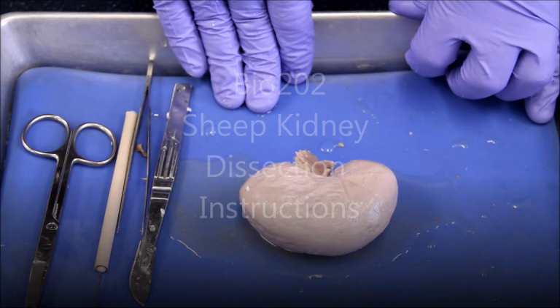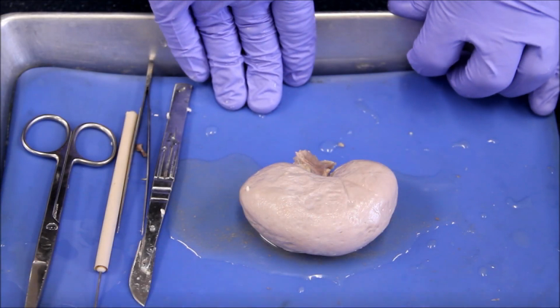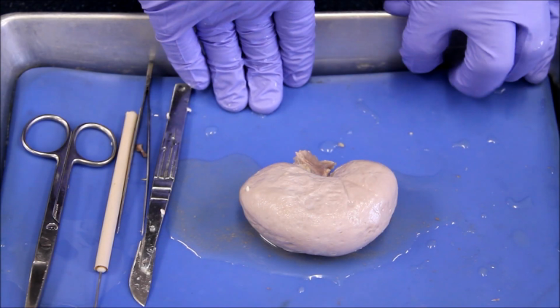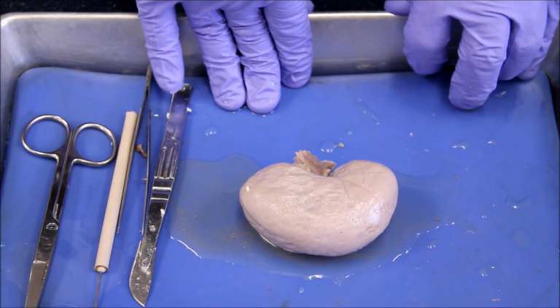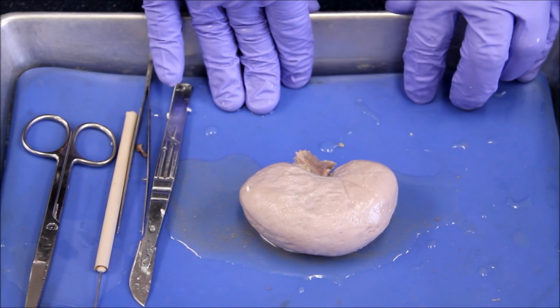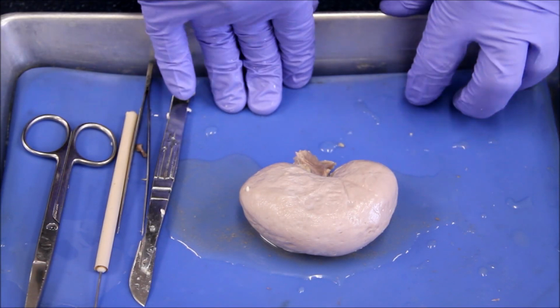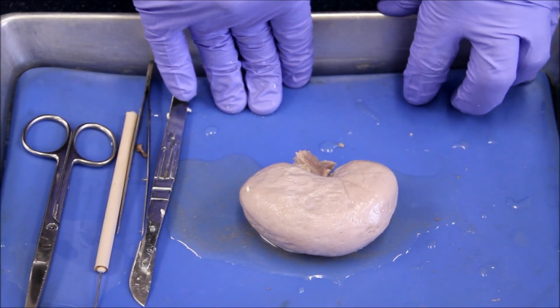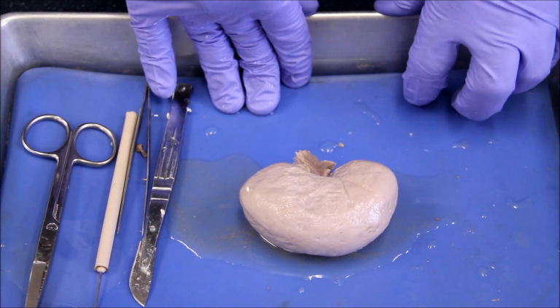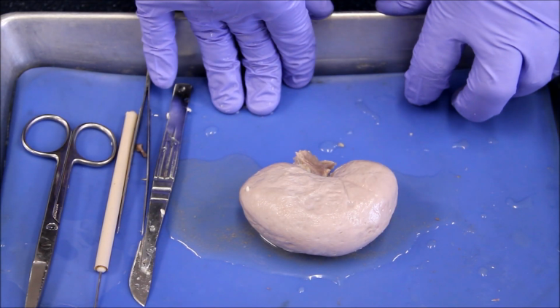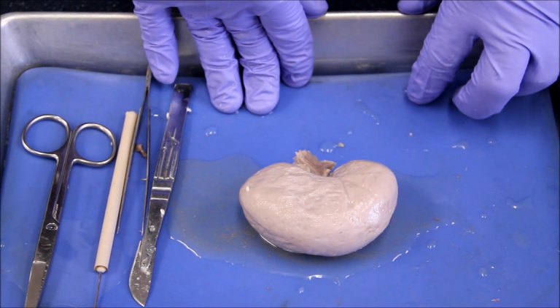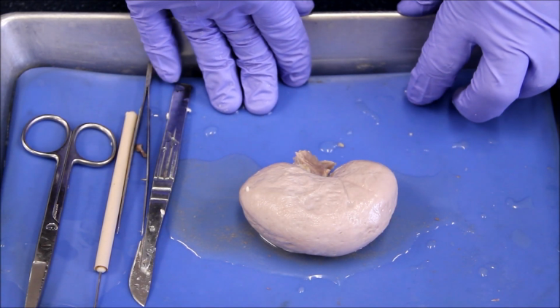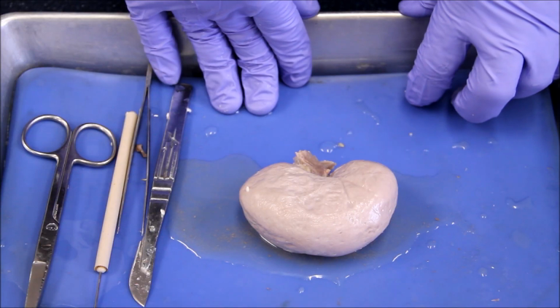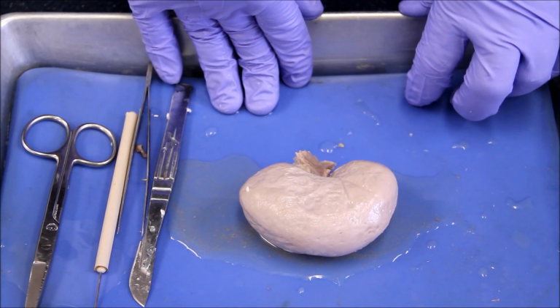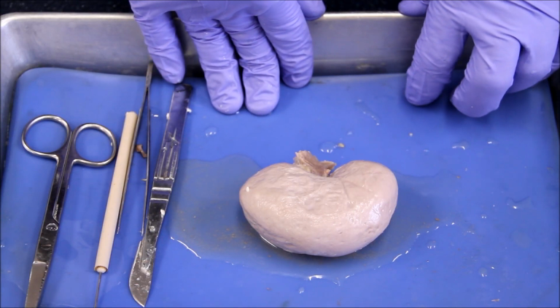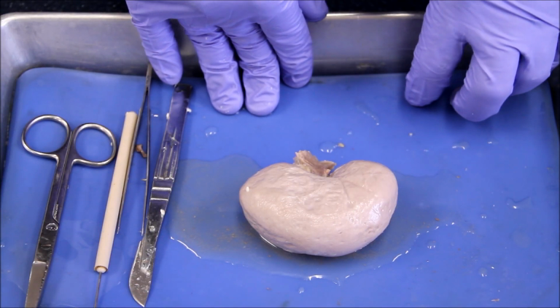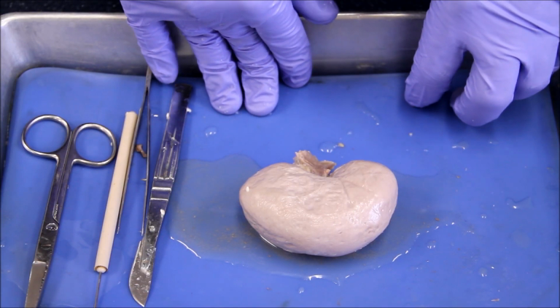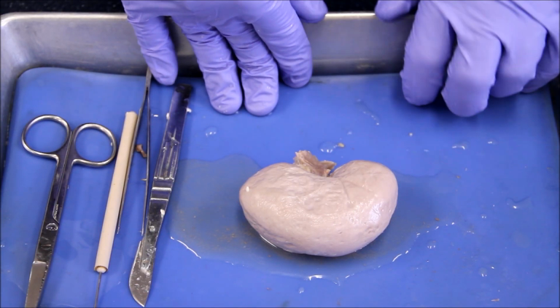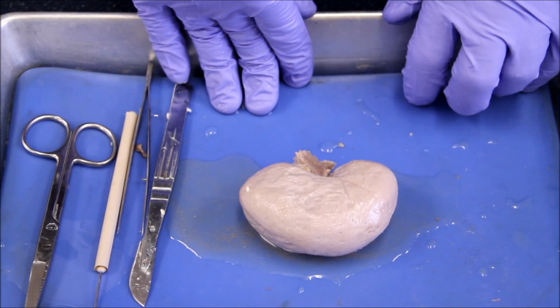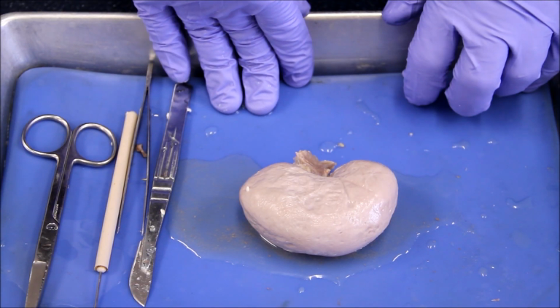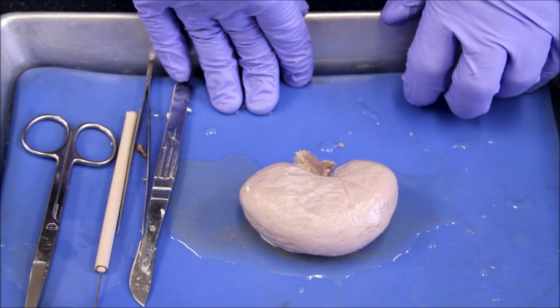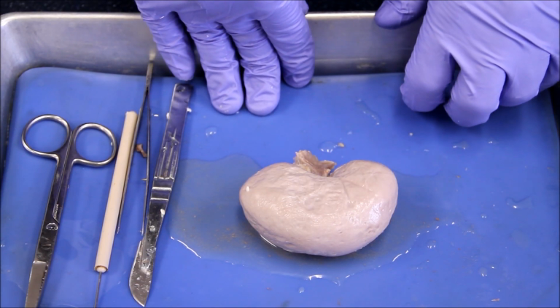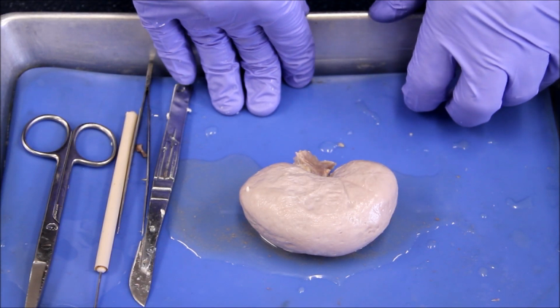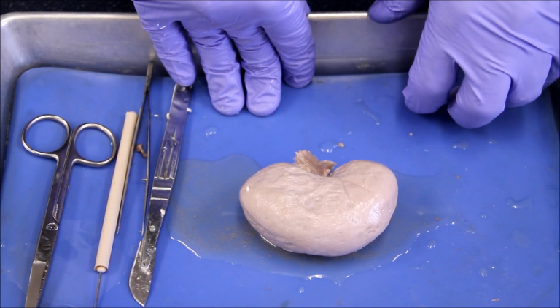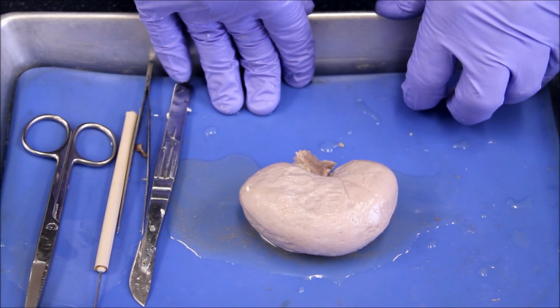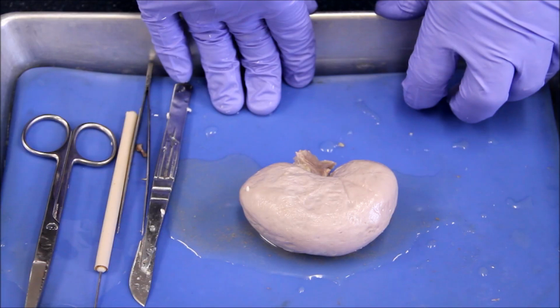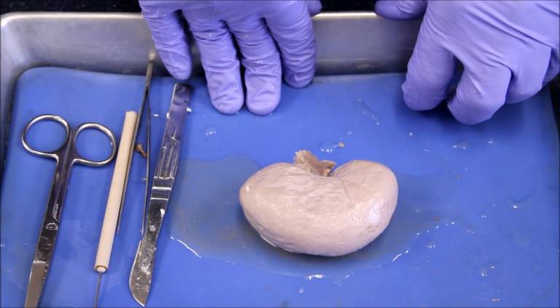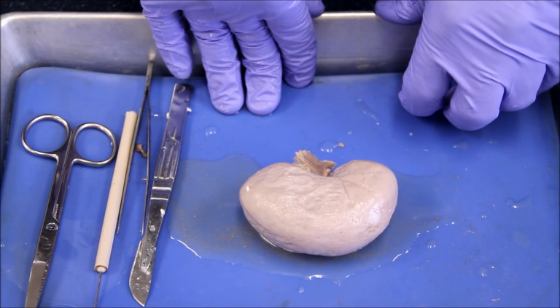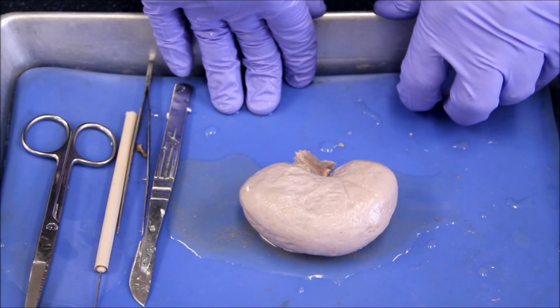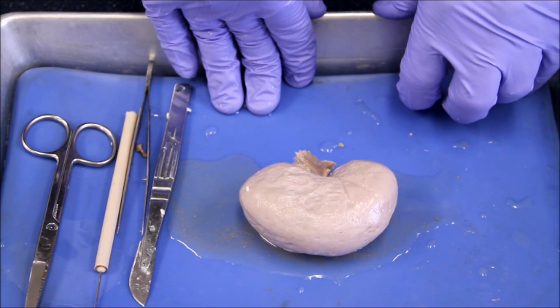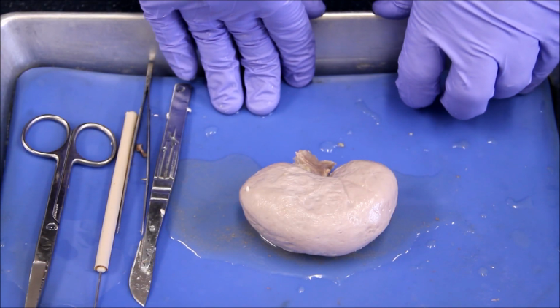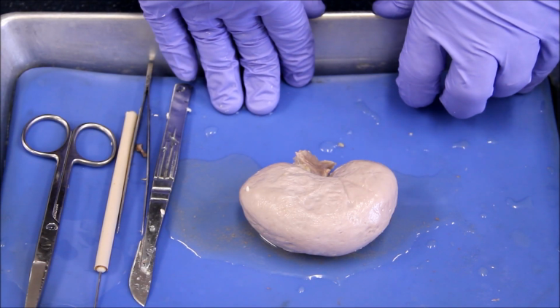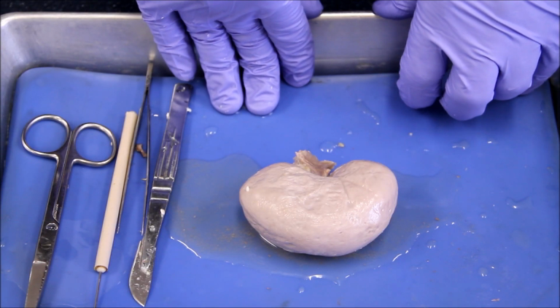This dissection is of a sheep kidney, and before we start, as we did with the heart, we need to identify some external features so that we know where to cut.